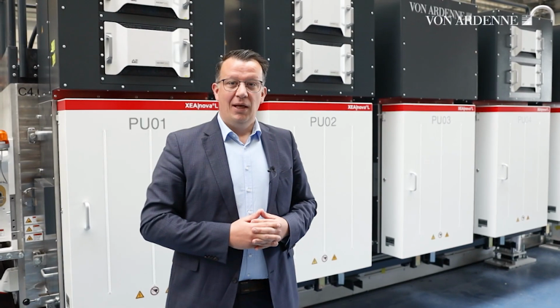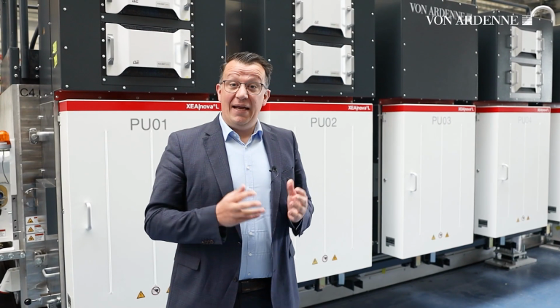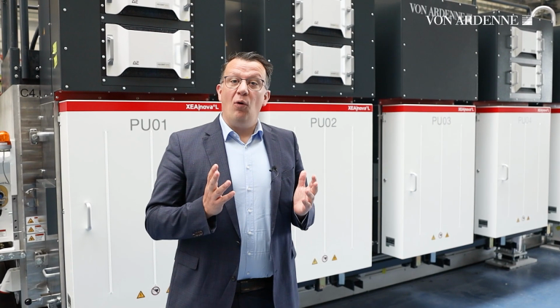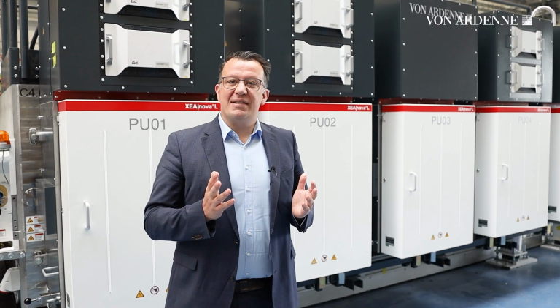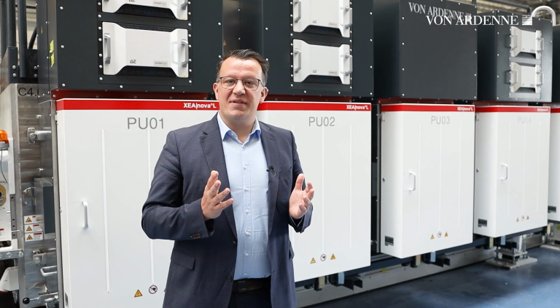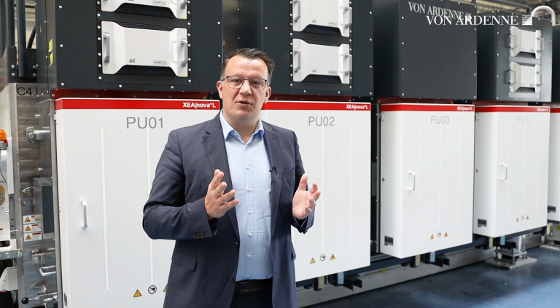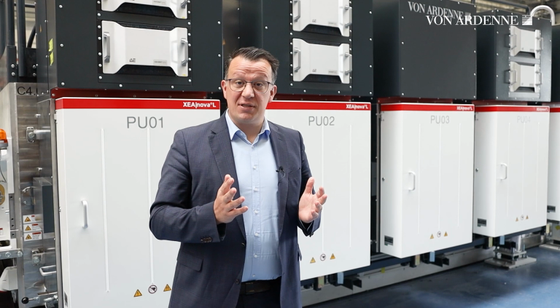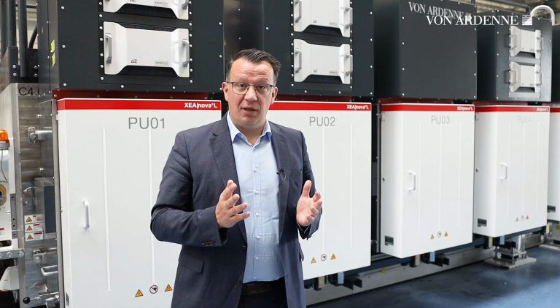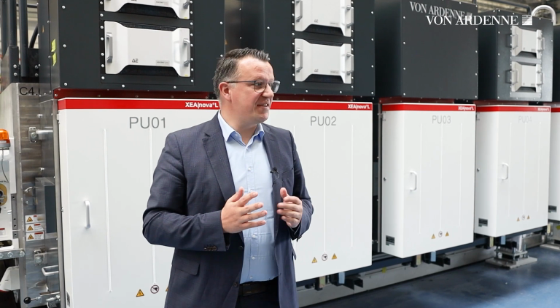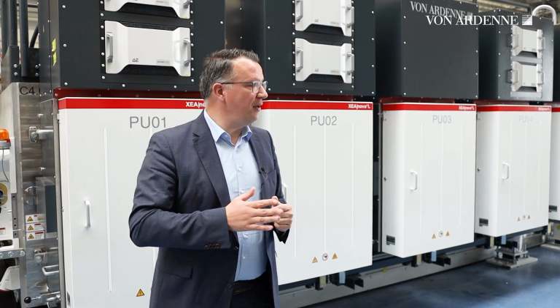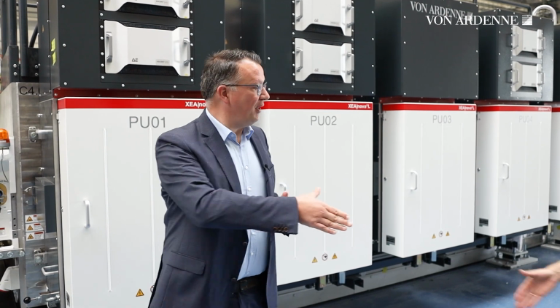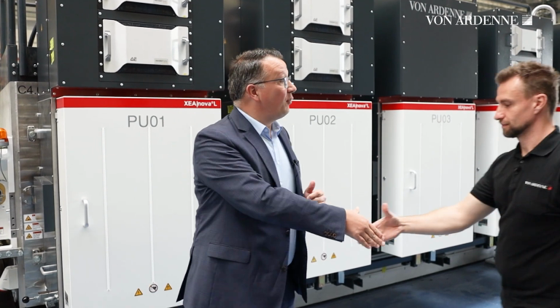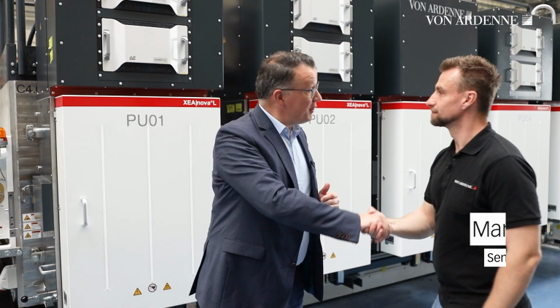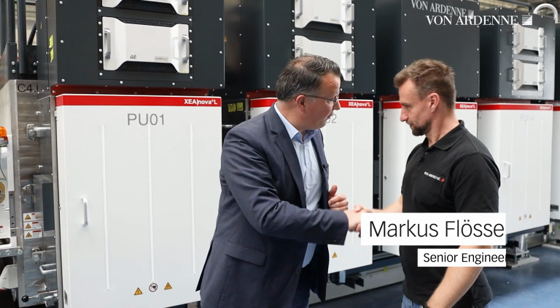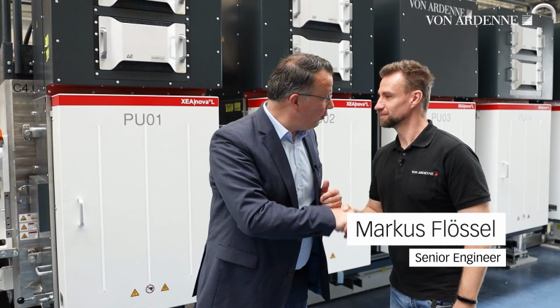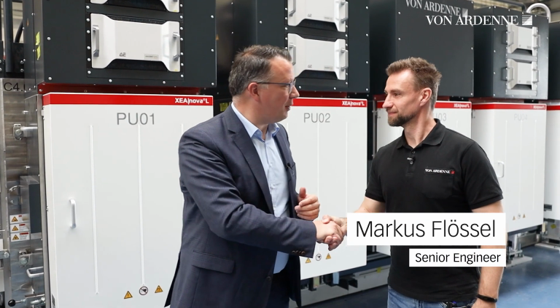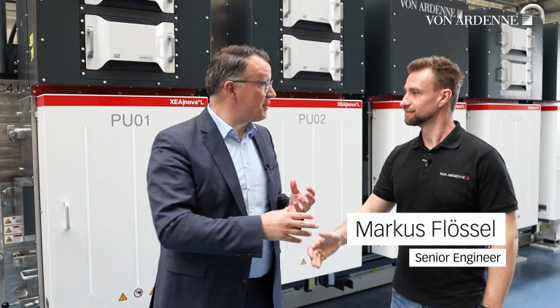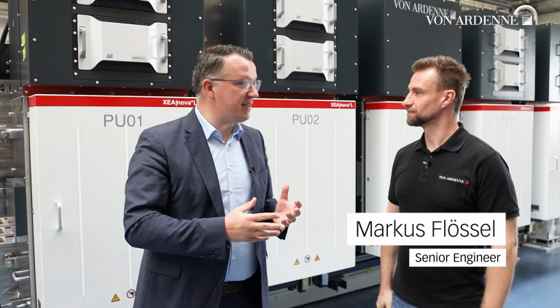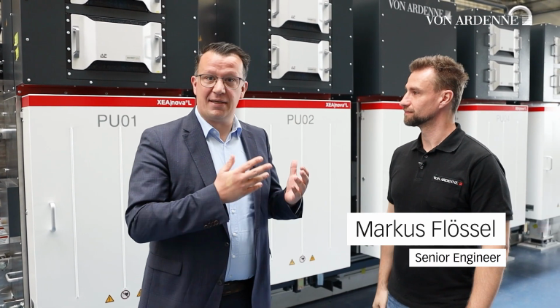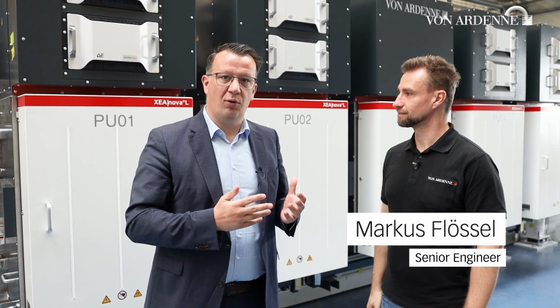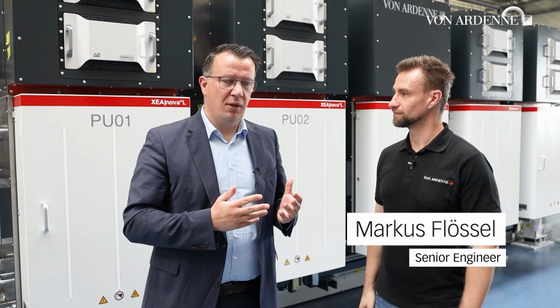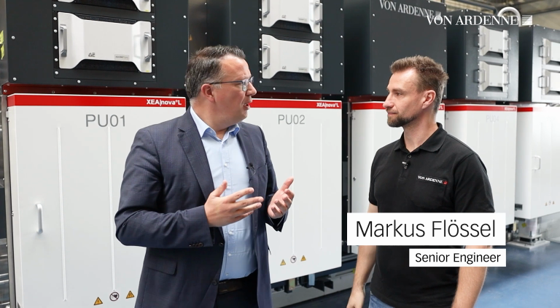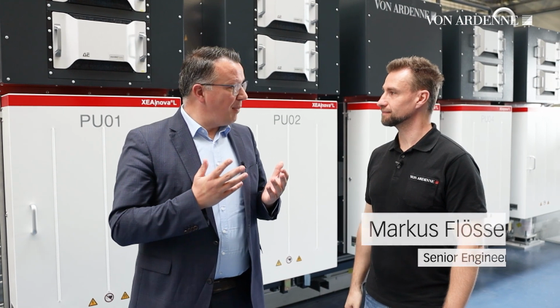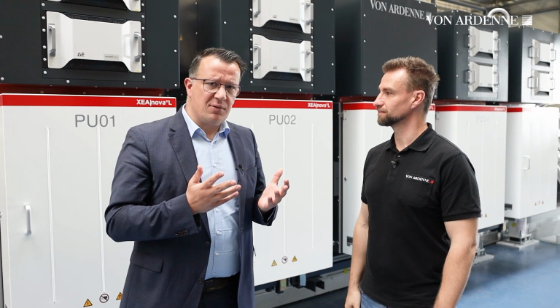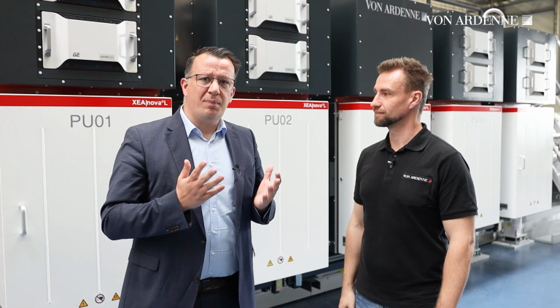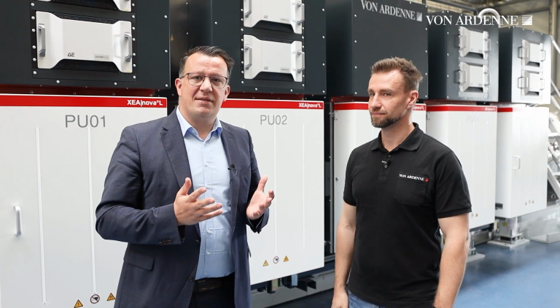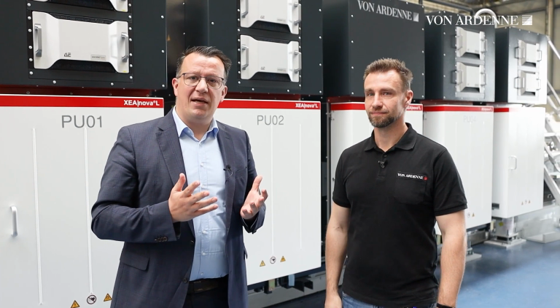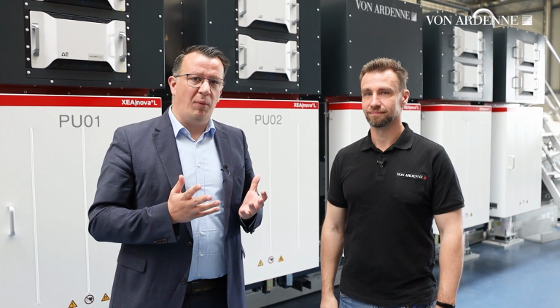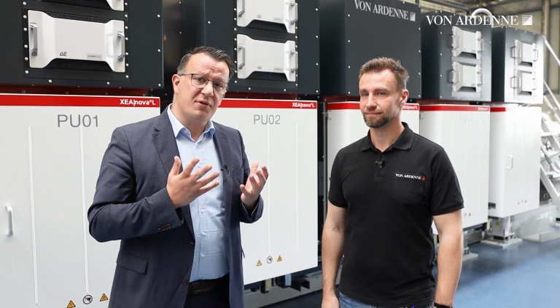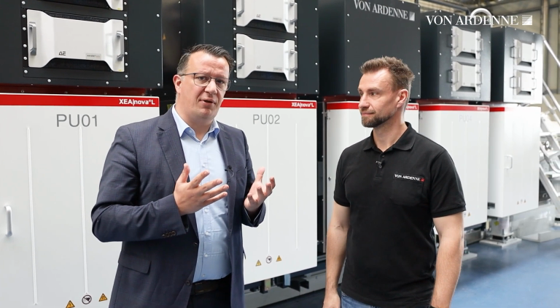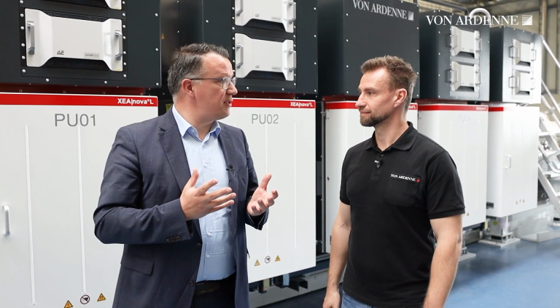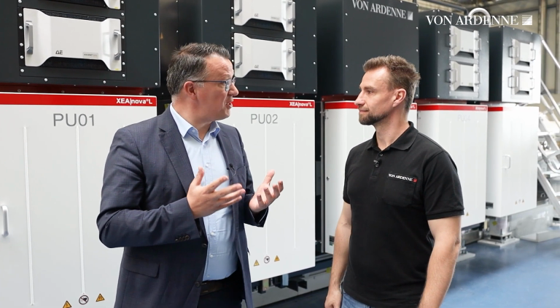And now let's talk with Markus Flössl, our senior engineer responsible for coating processes at the XEA NOVA. So Markus, what makes the XEA NOVA process units so special?